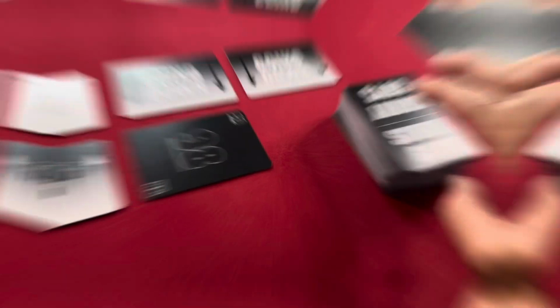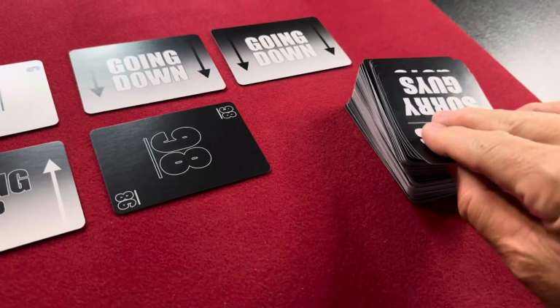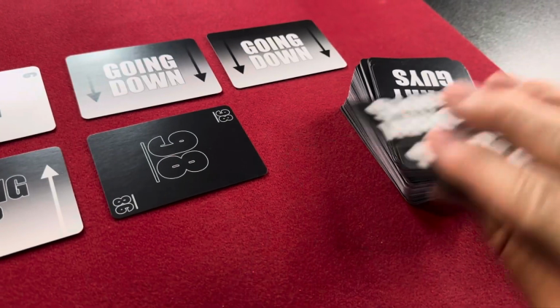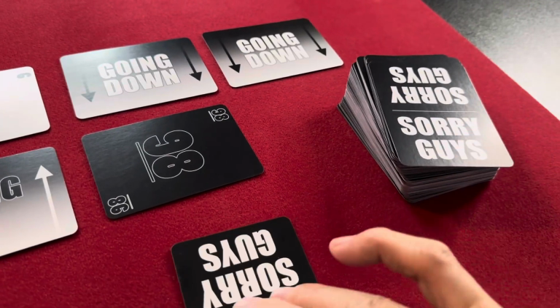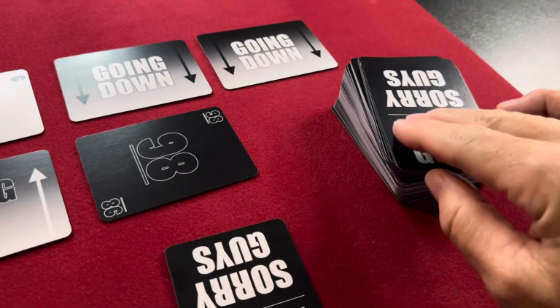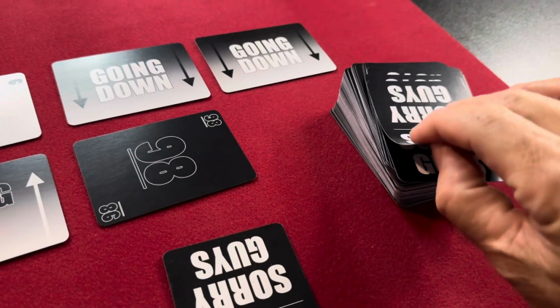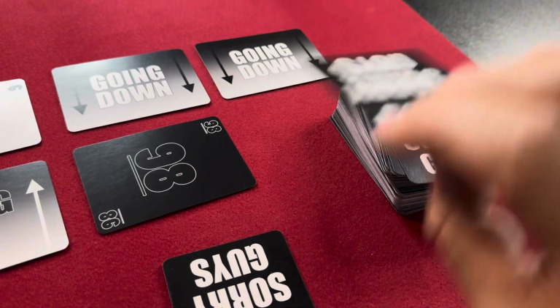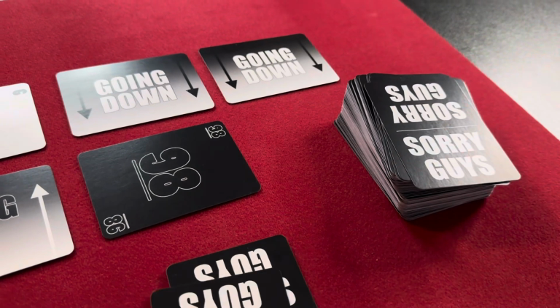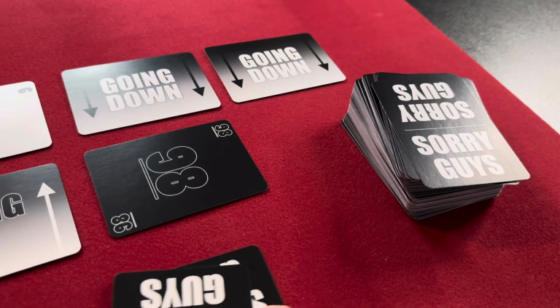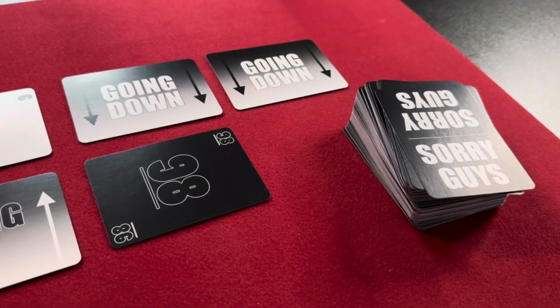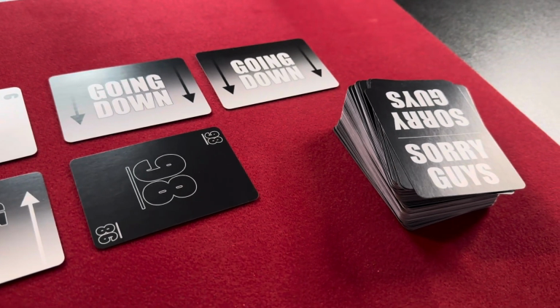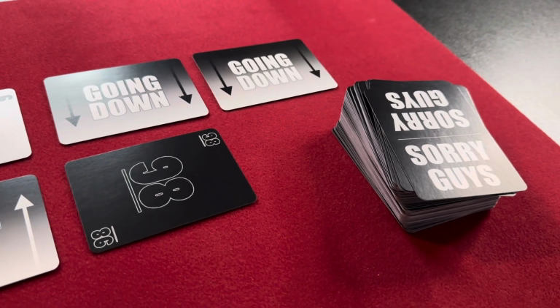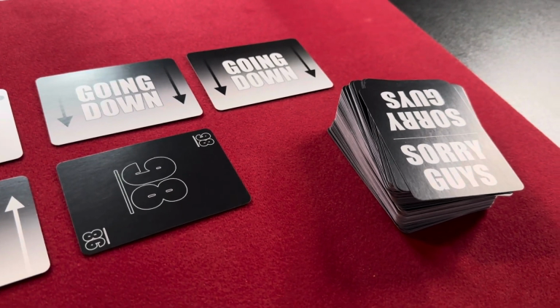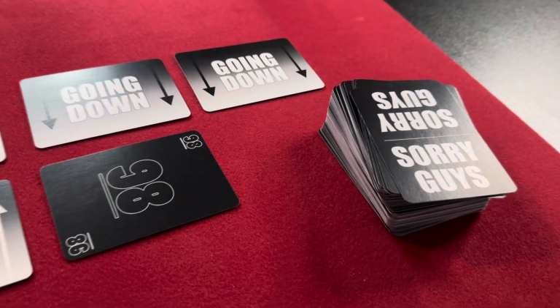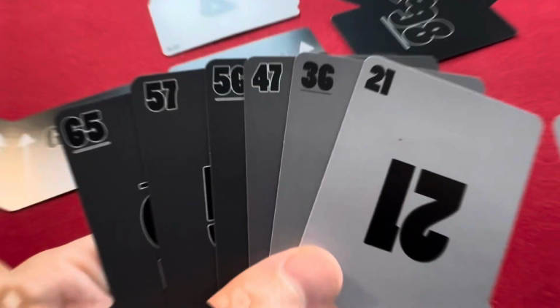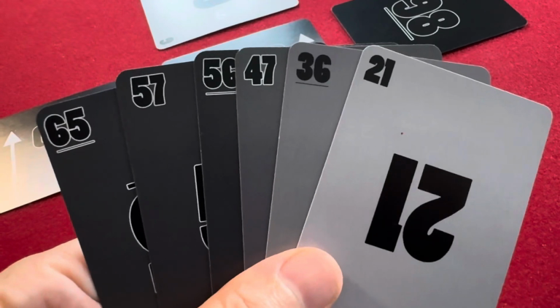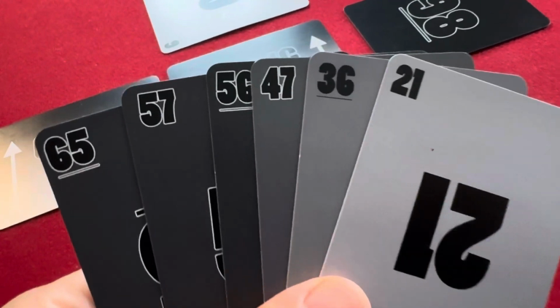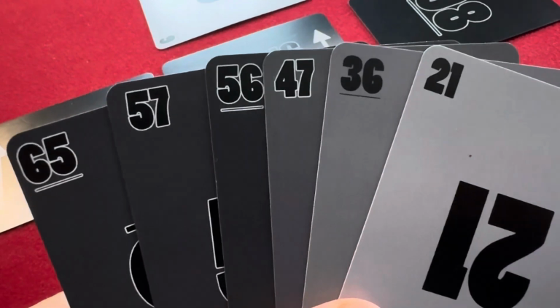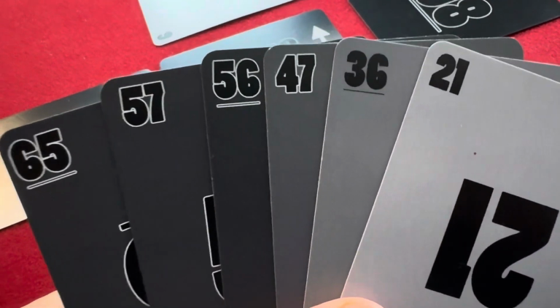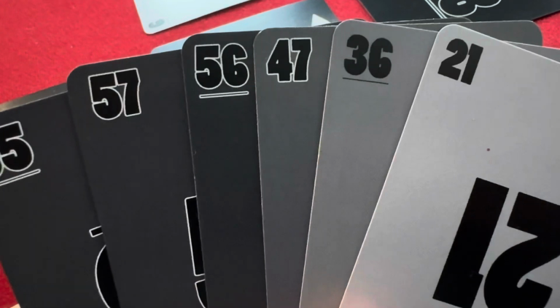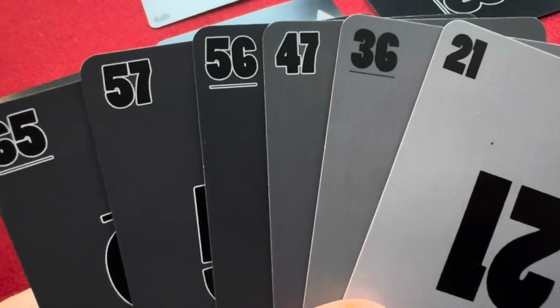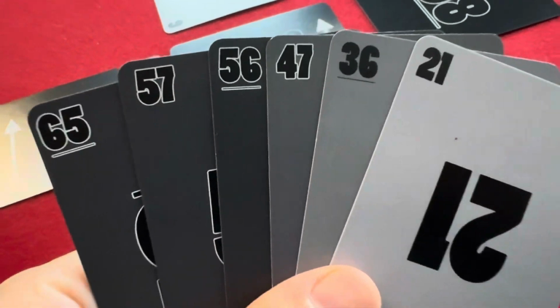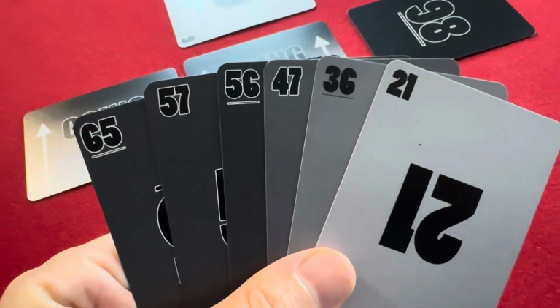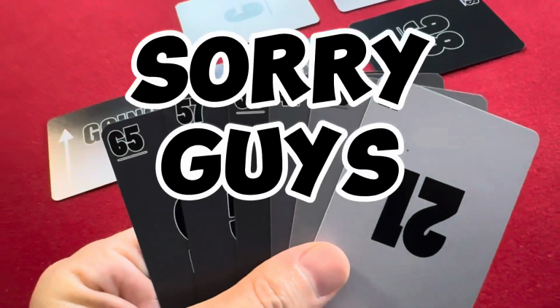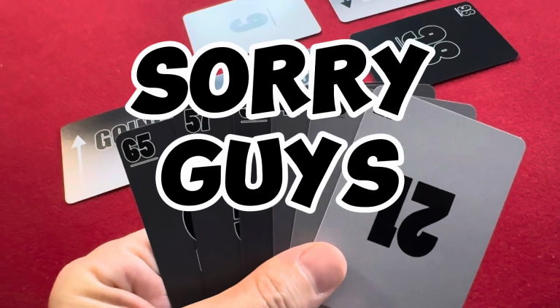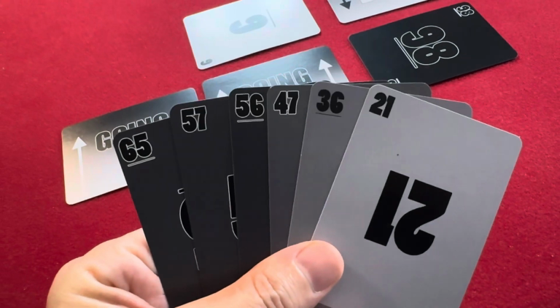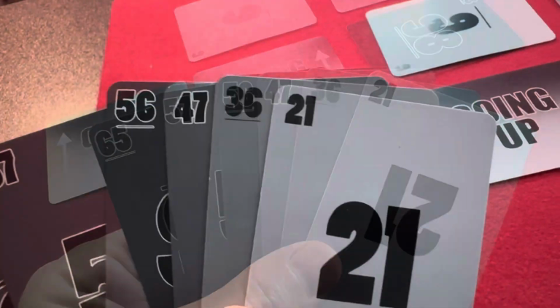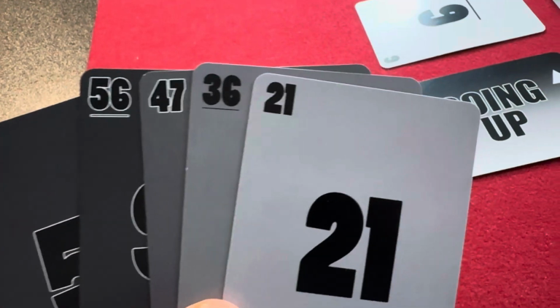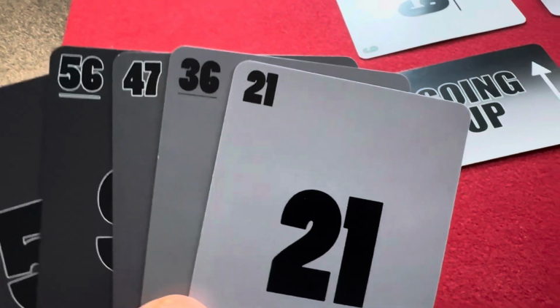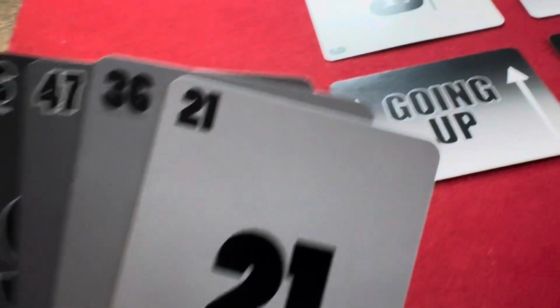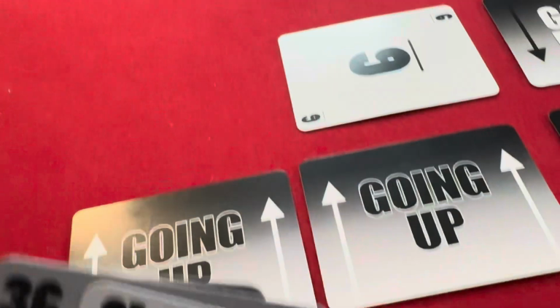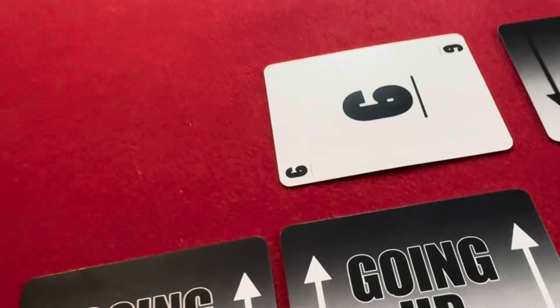At the end of the player's turn, they replenish their hand back up to 6 cards, and then the next player starts their turn. If this were the next player's hand, it would be the perfect time for them to say "Sorry Guys" as they play 2 cards that do the least amount of damage.